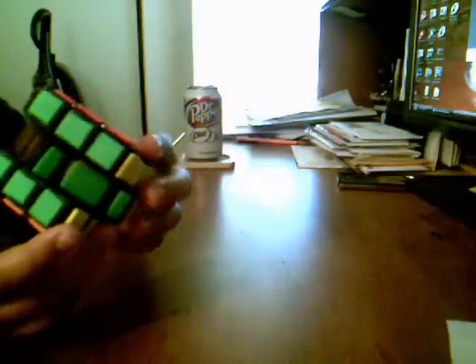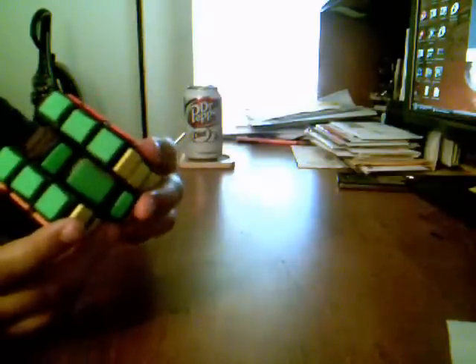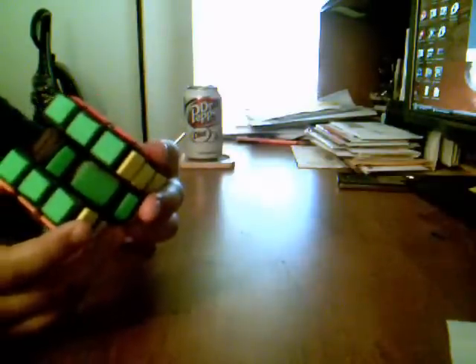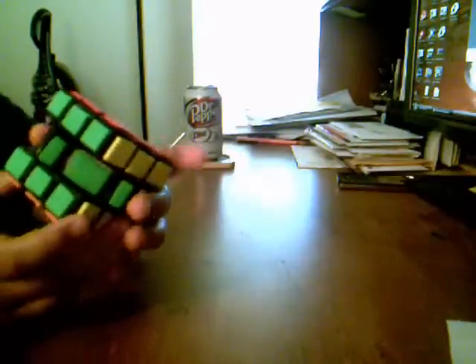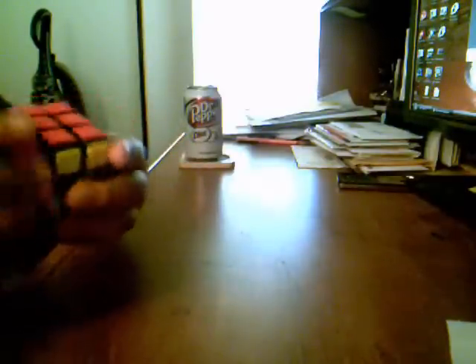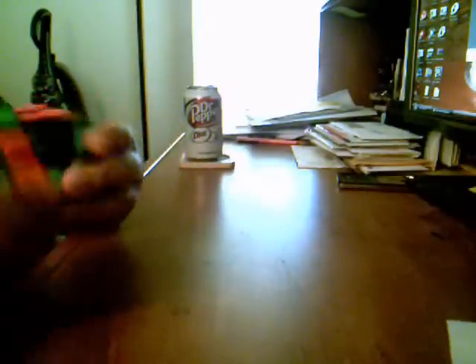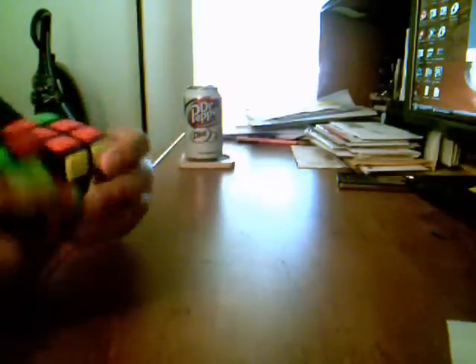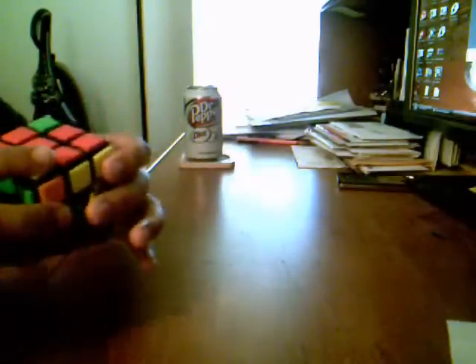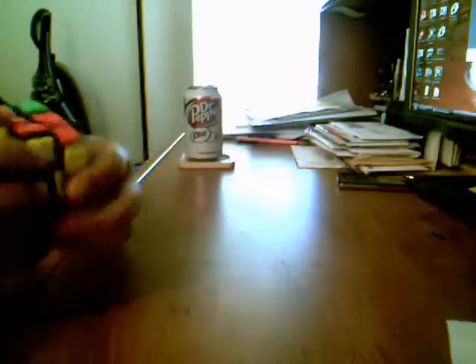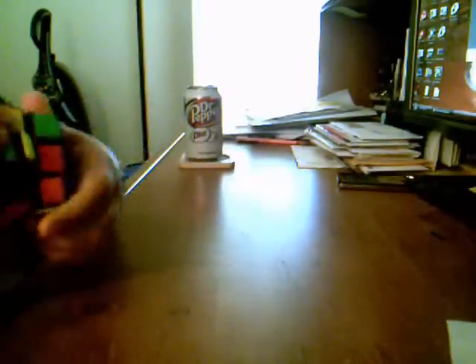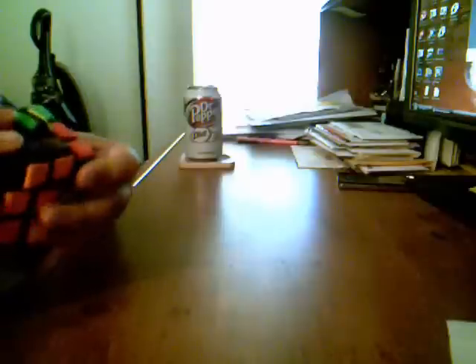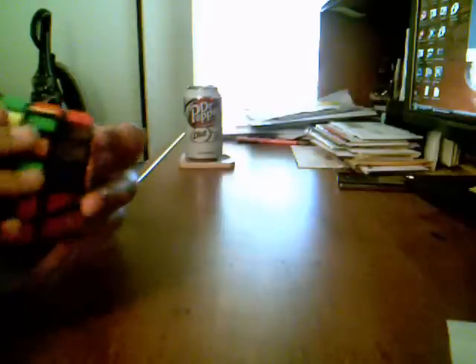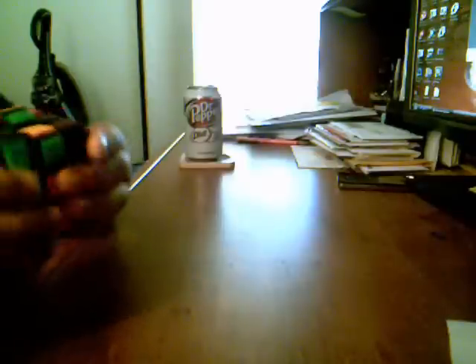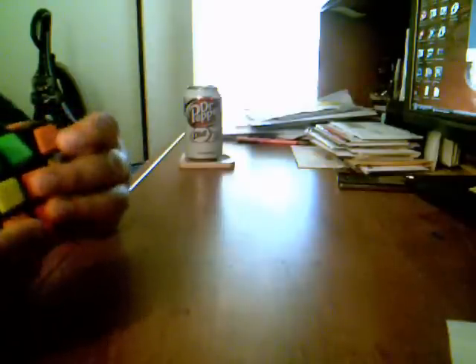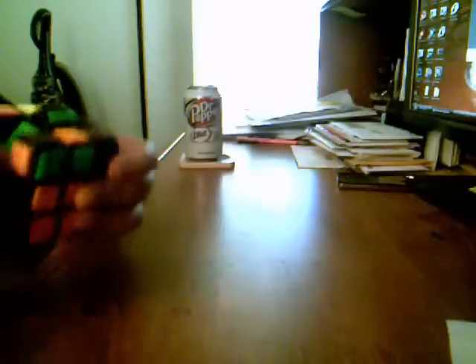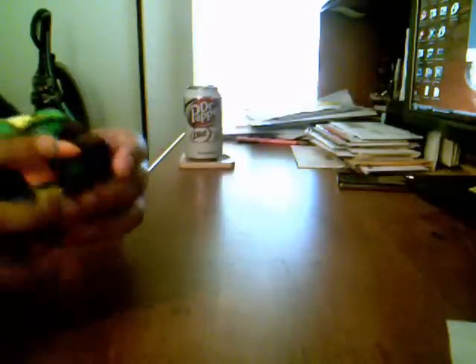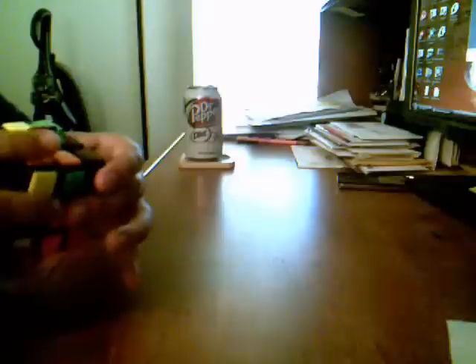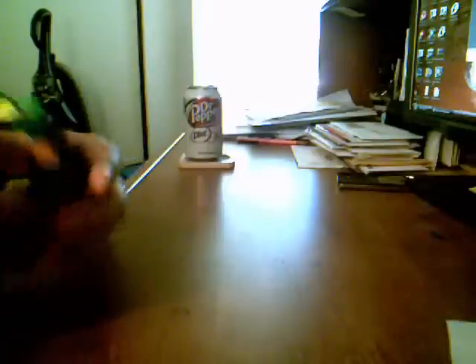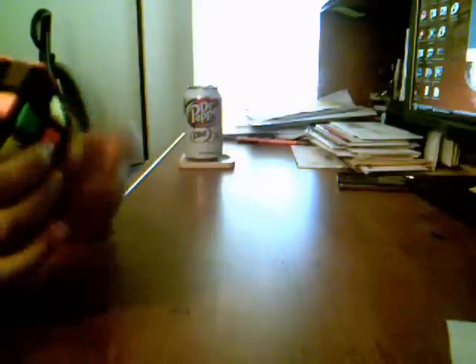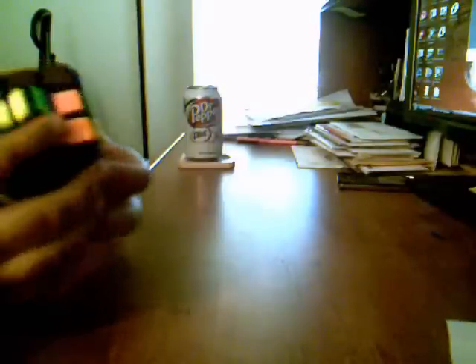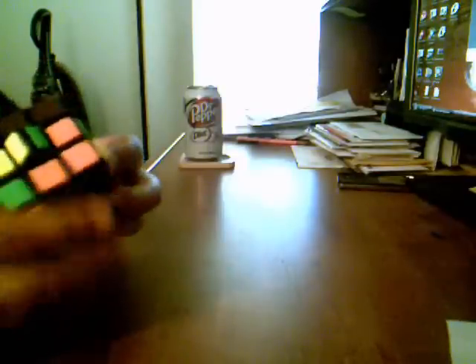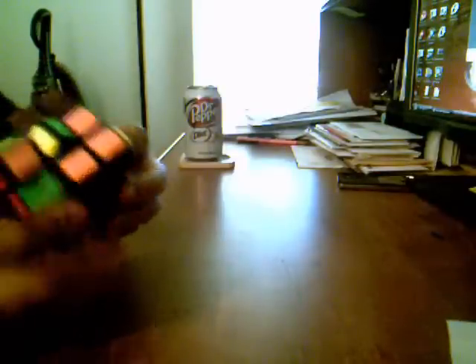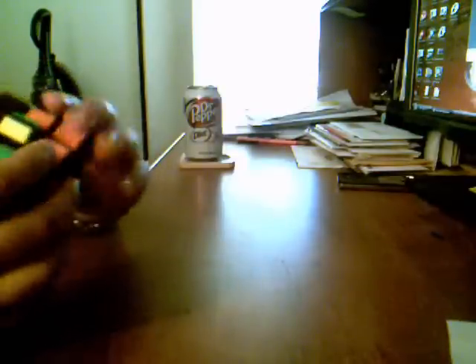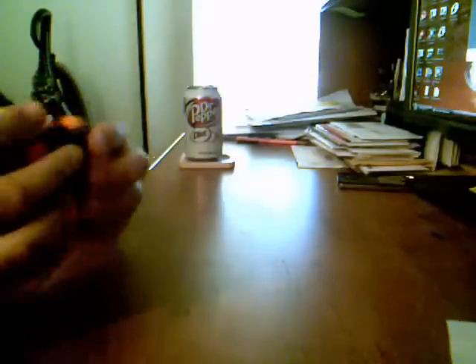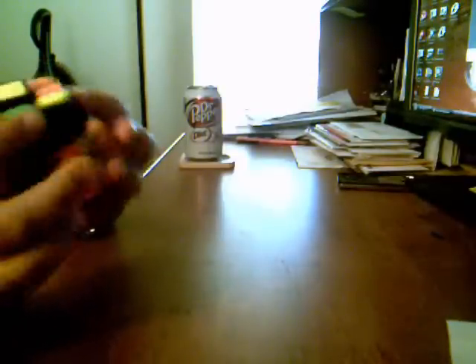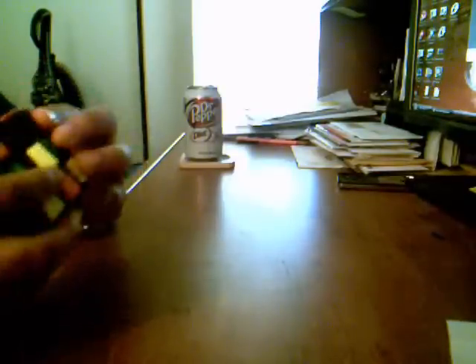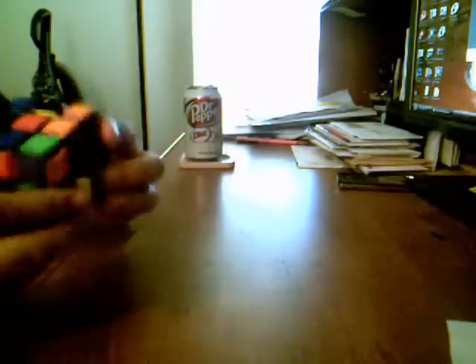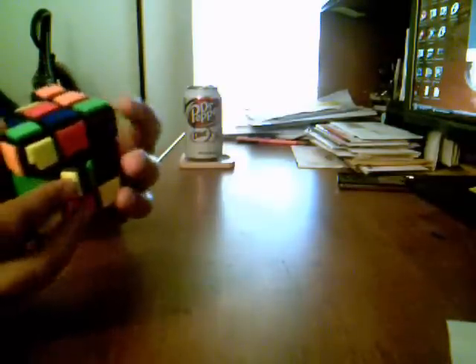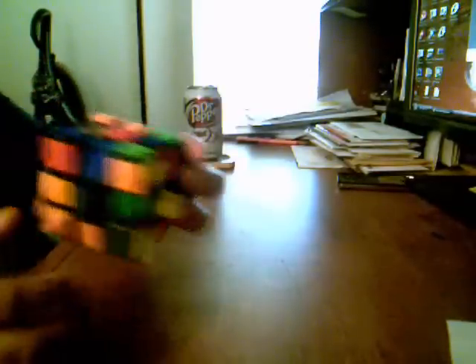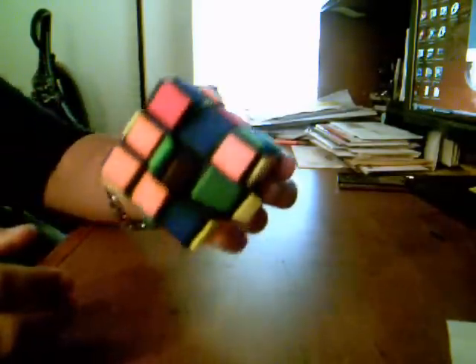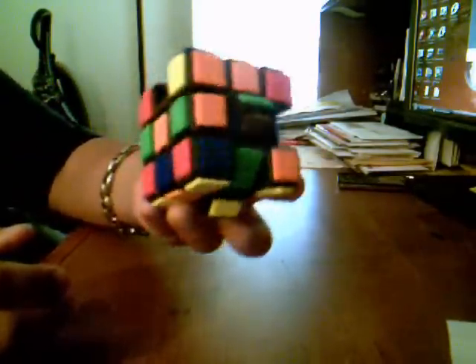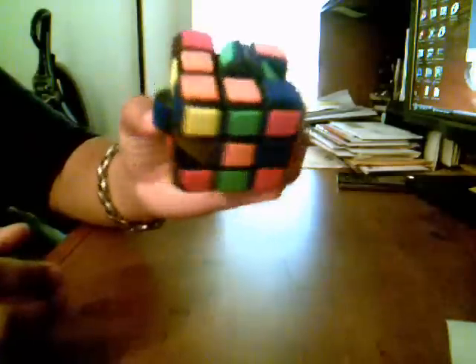To keep this video short, let me just scramble this up and show you what it looks like scrambled. And this is what it looks like scrambled.